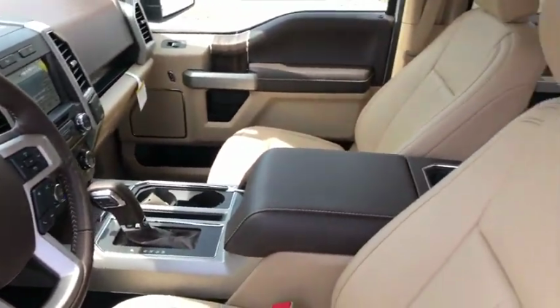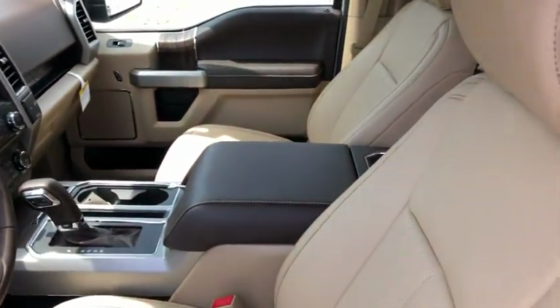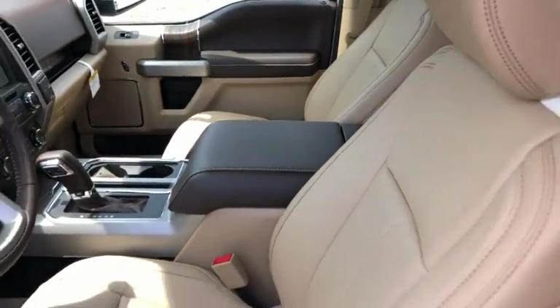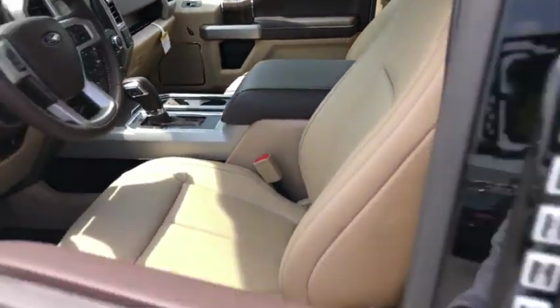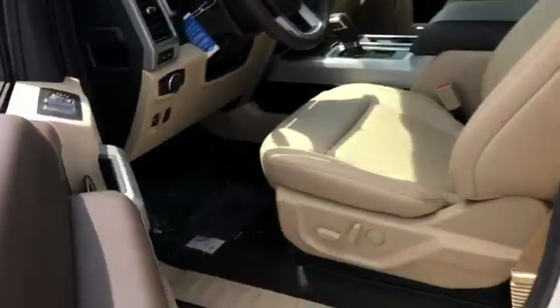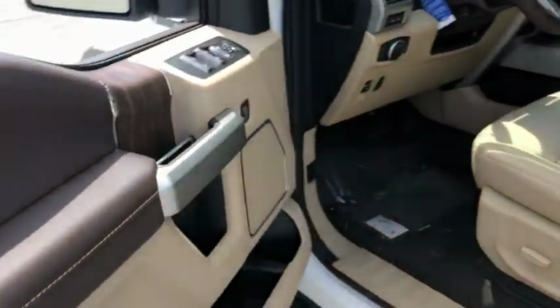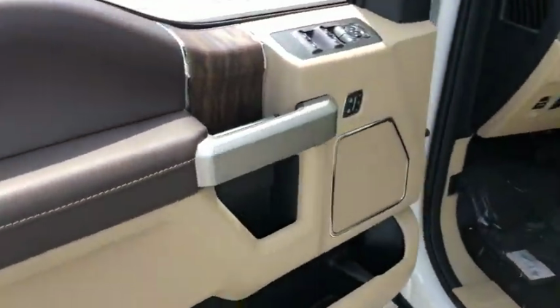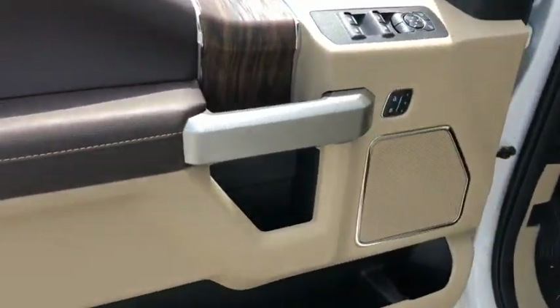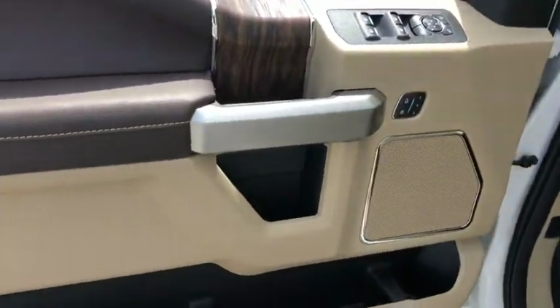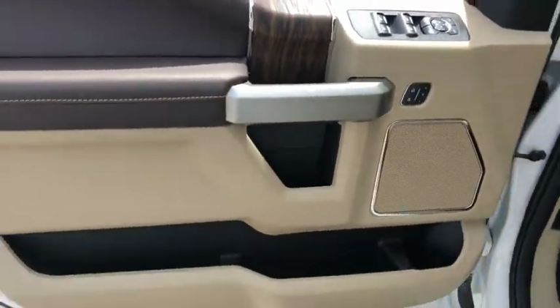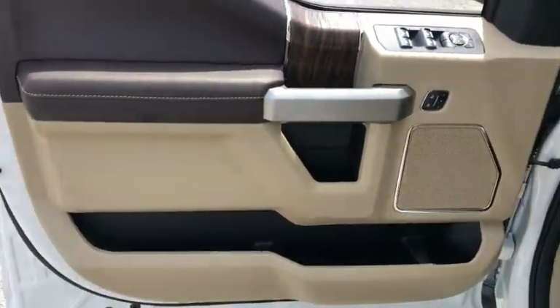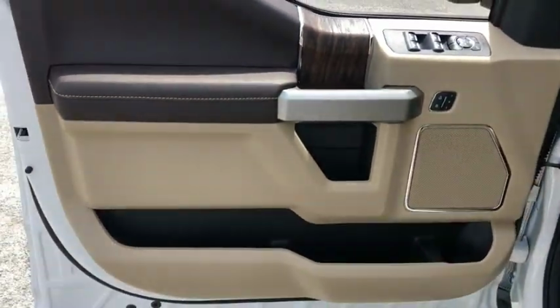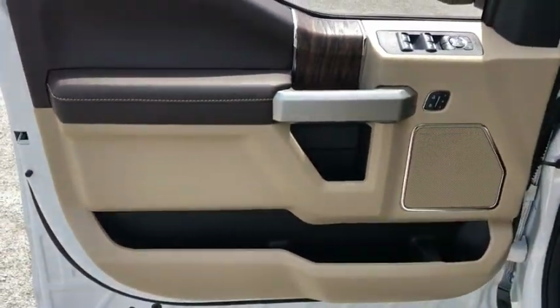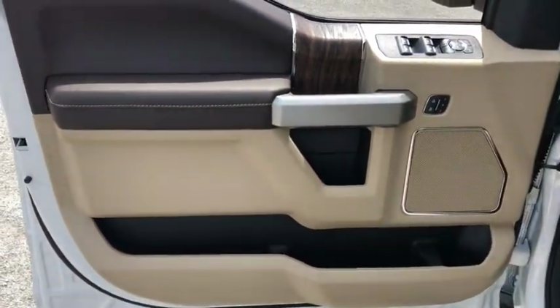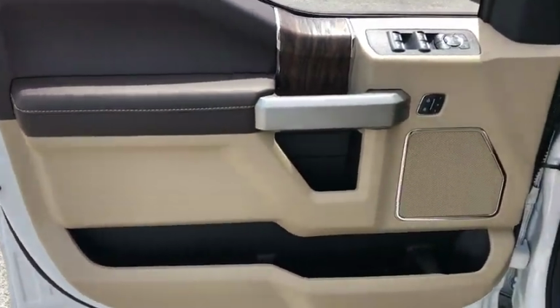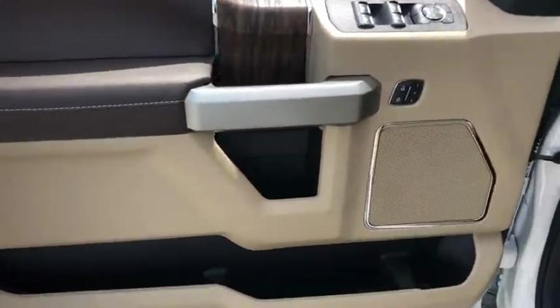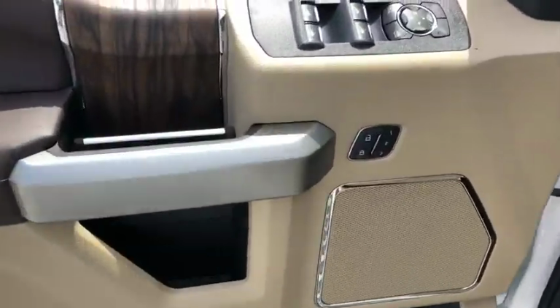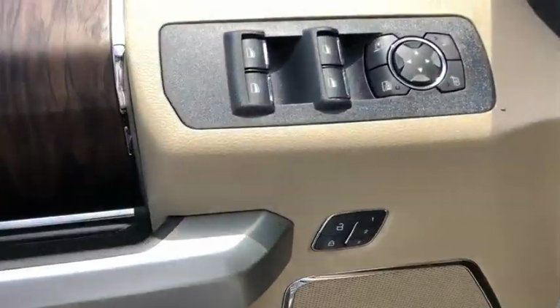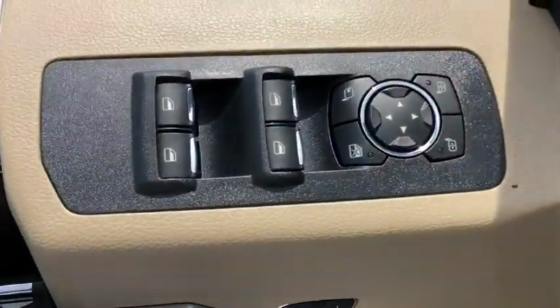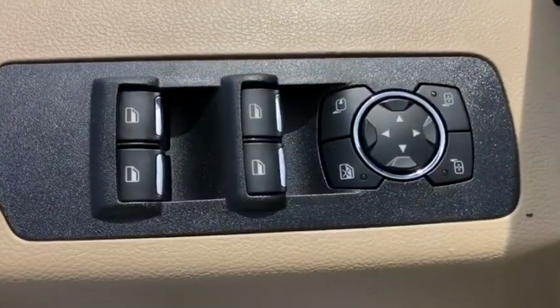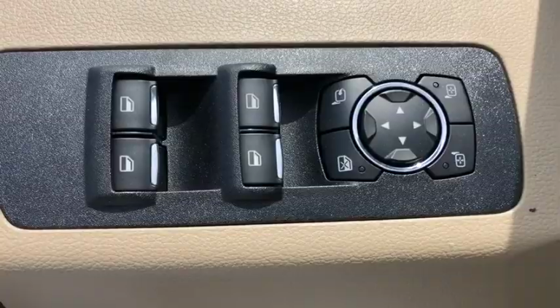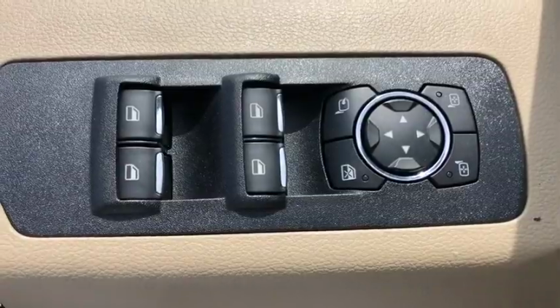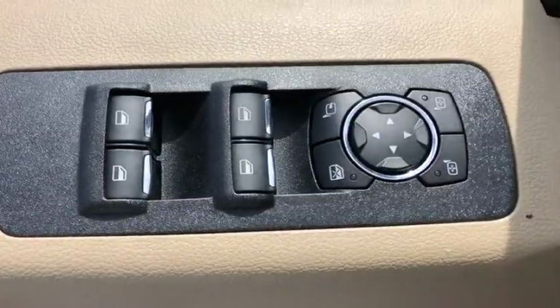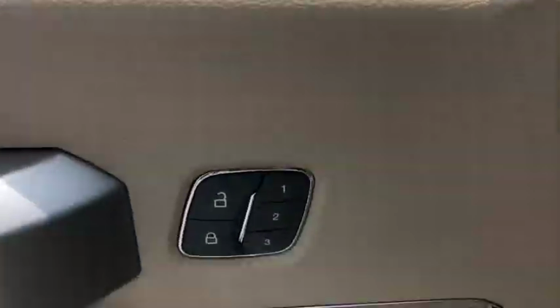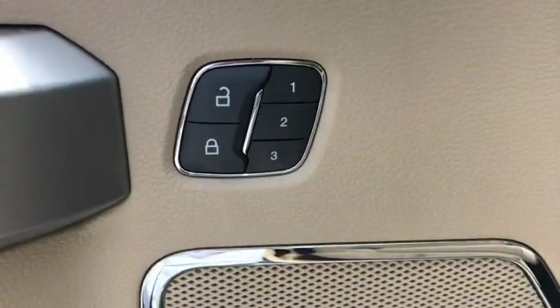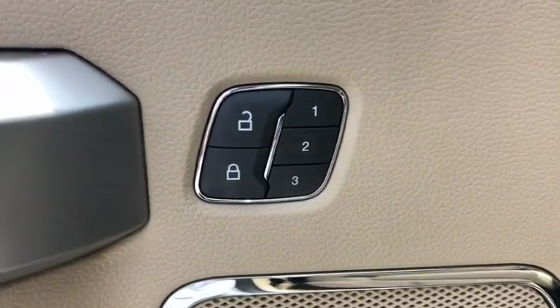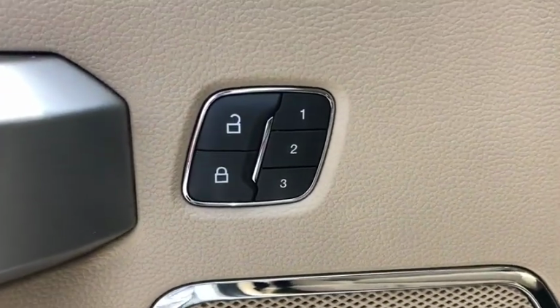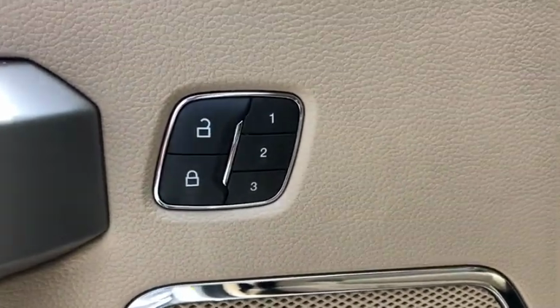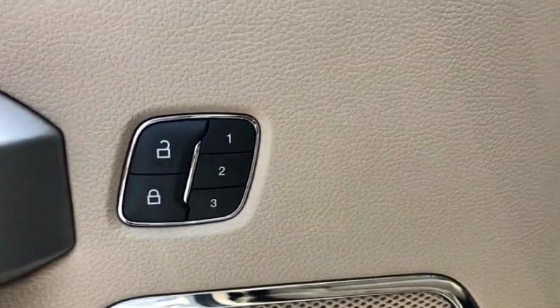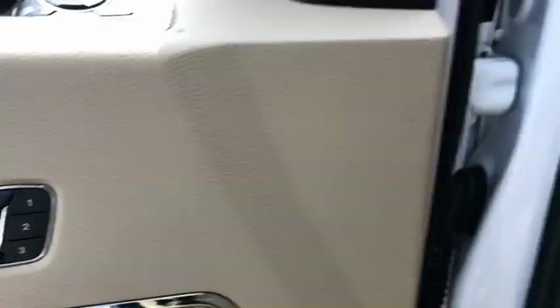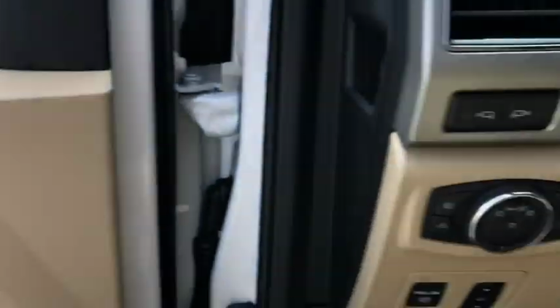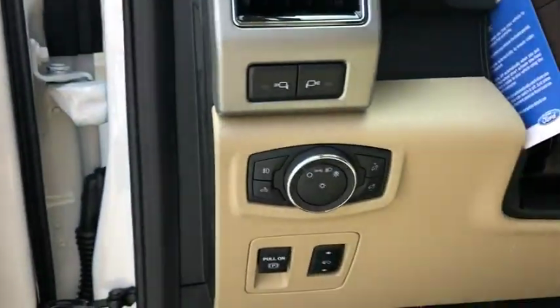Foglight, compass, rear window defroster, security system, electronic stability control, trip computer, power windows, heated front seat, tachometer.